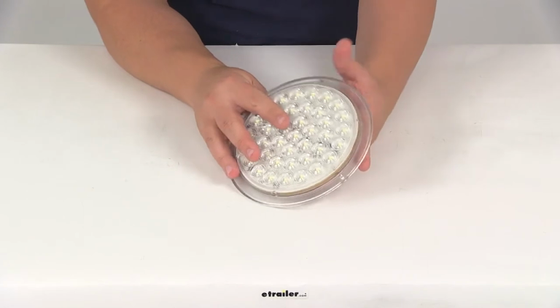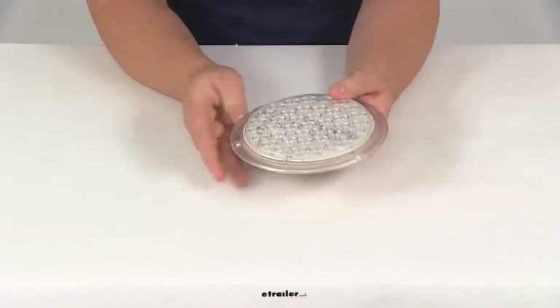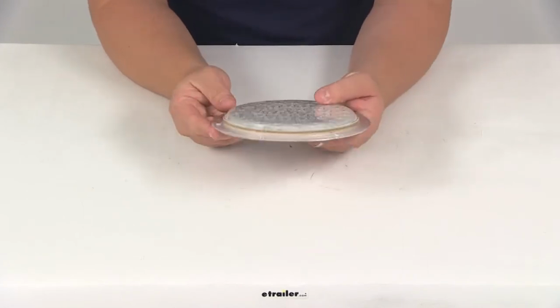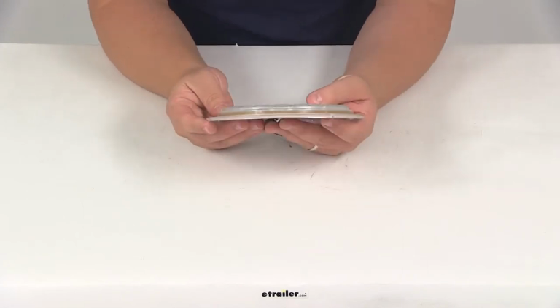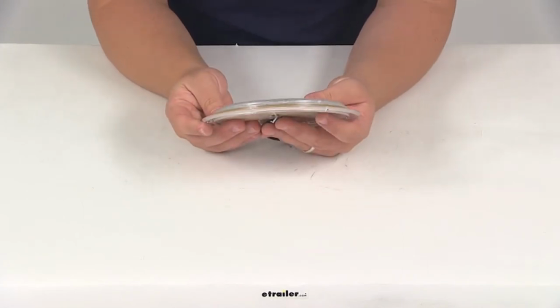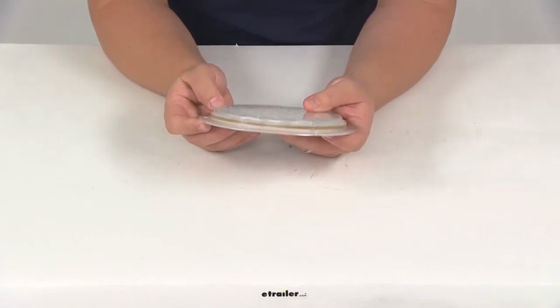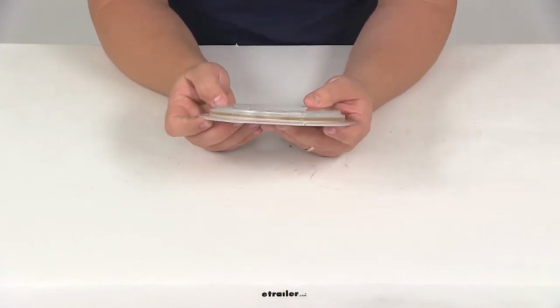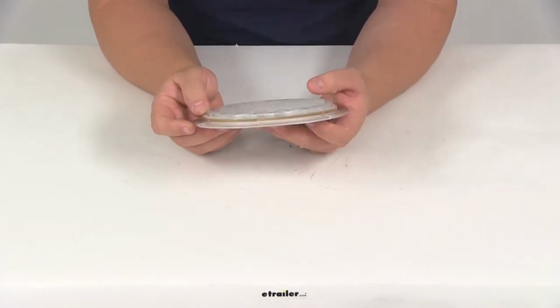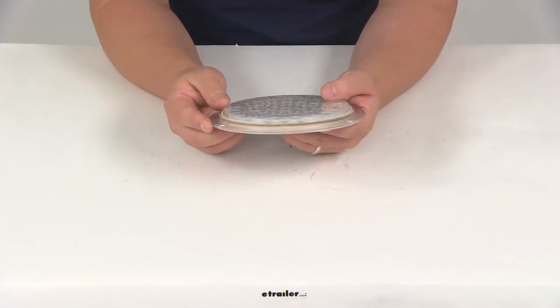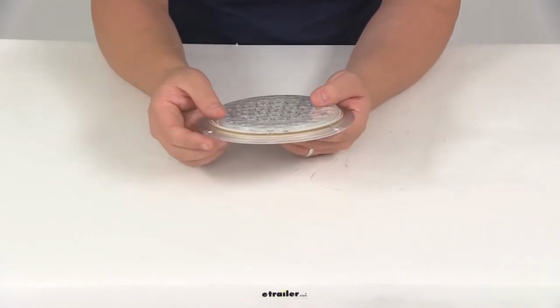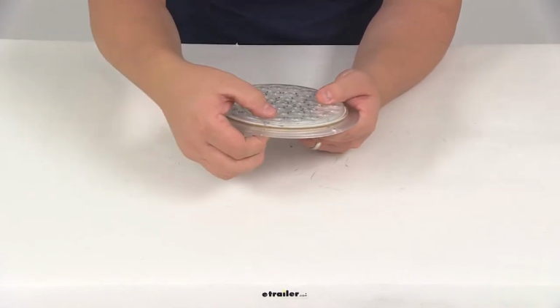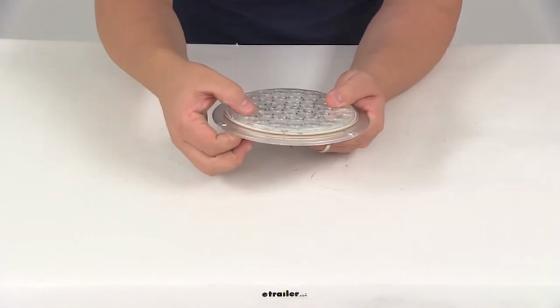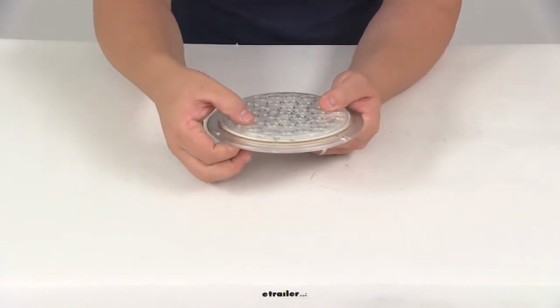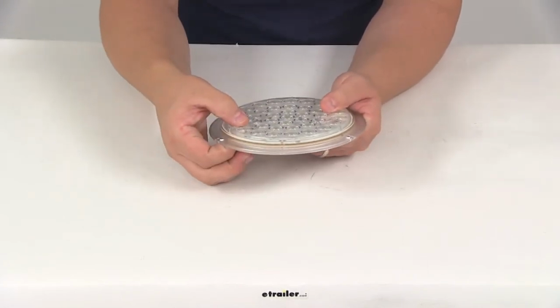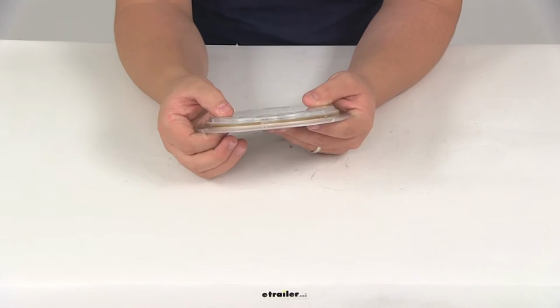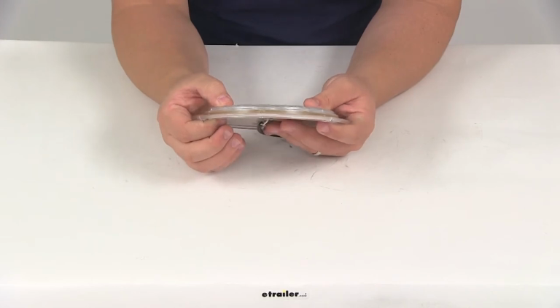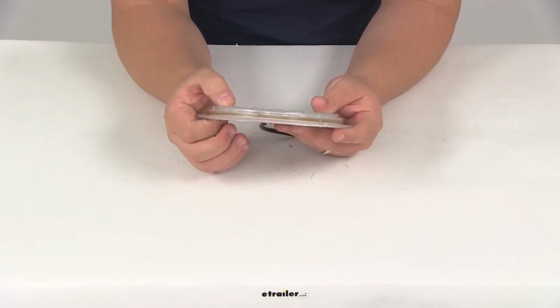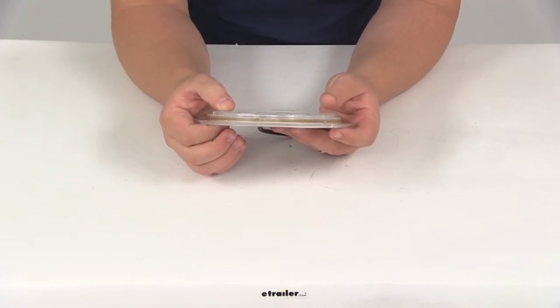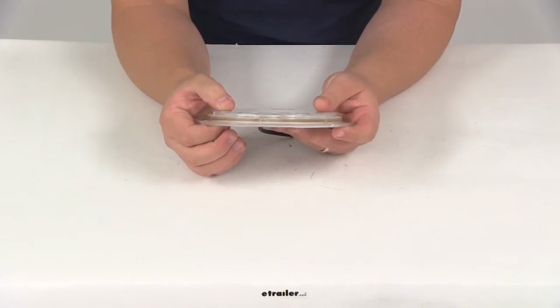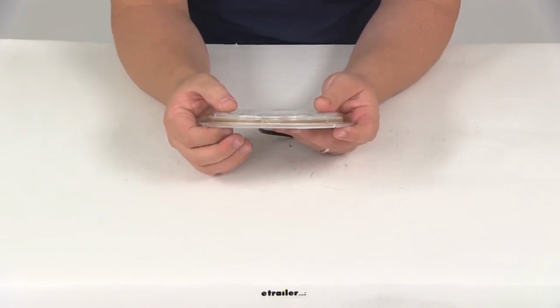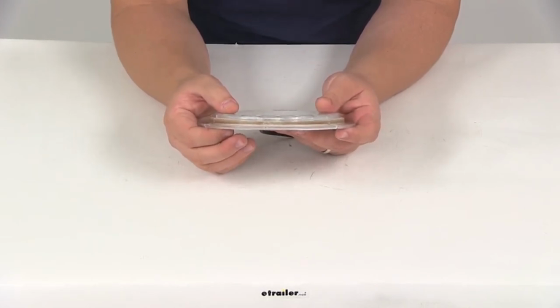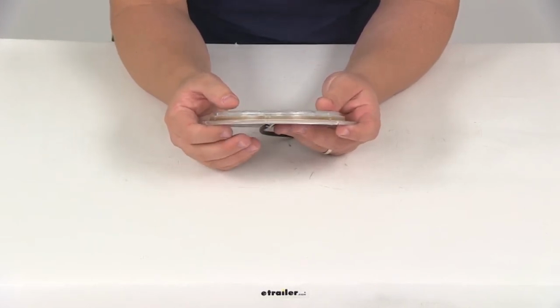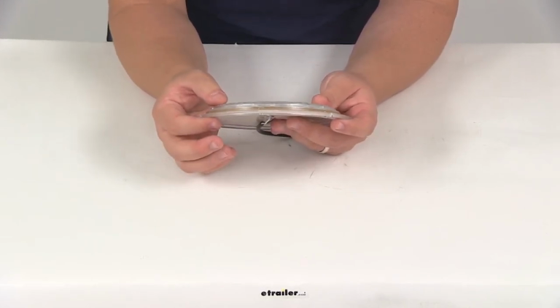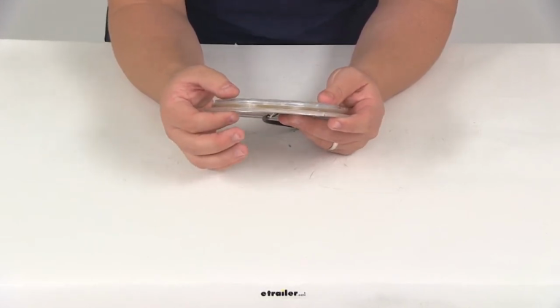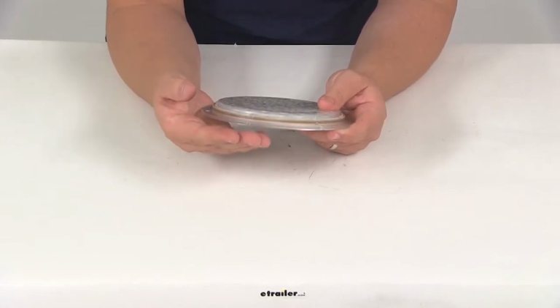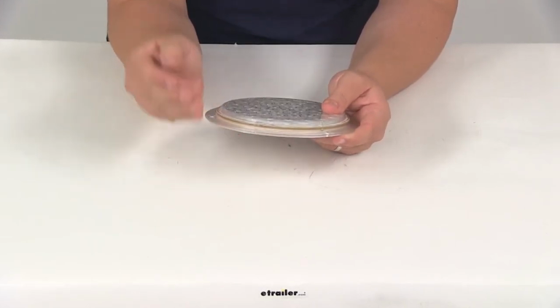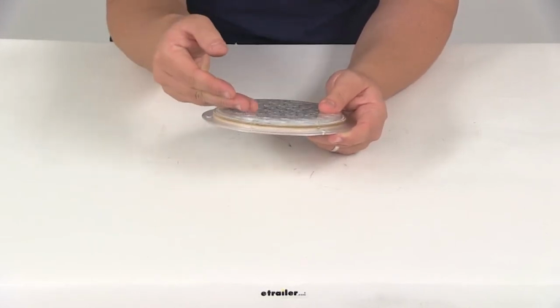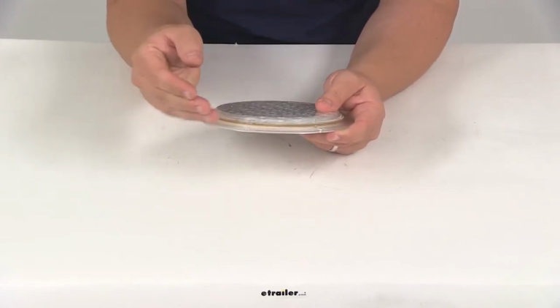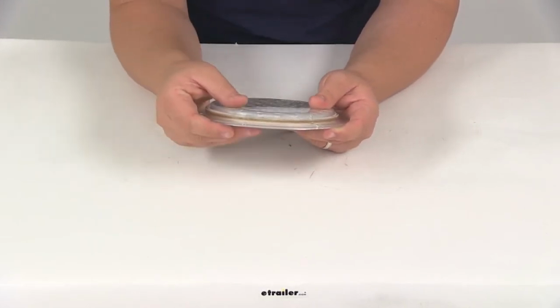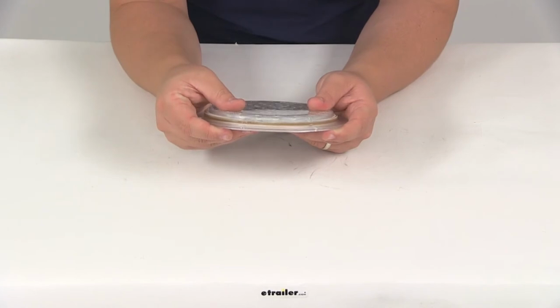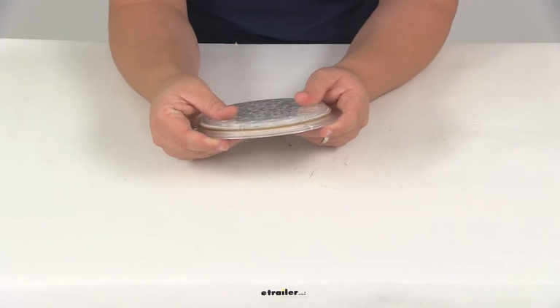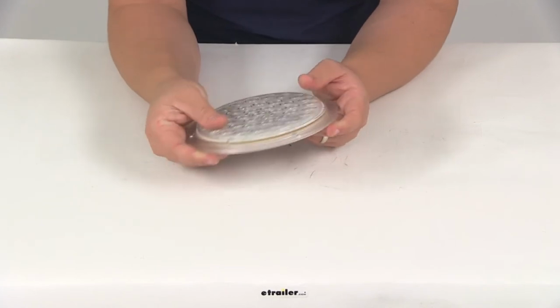We have a nice low profile design. The light itself in thickness is going to measure less than 5/8 of an inch thick. From back to front it measures about a half of an inch in thickness.